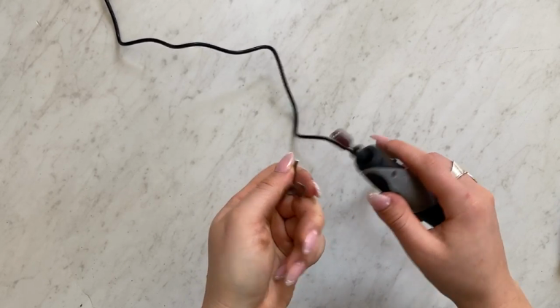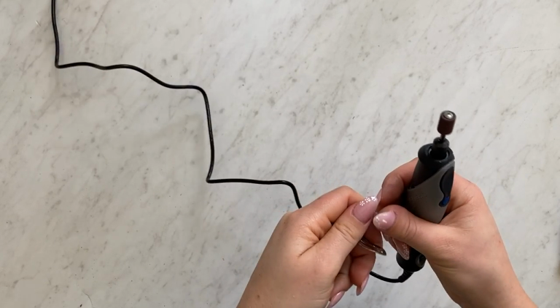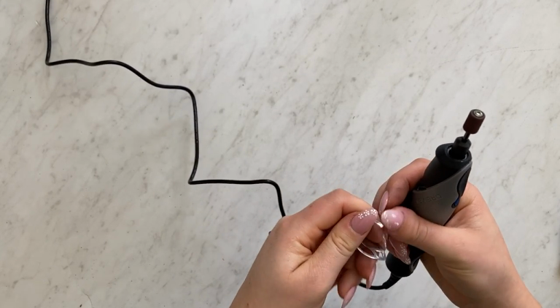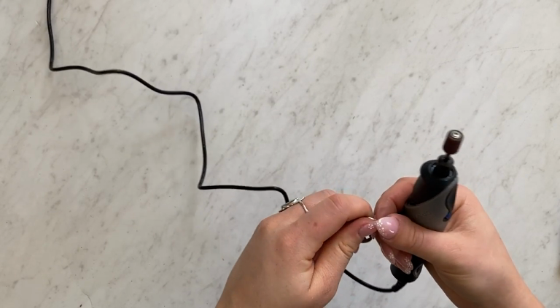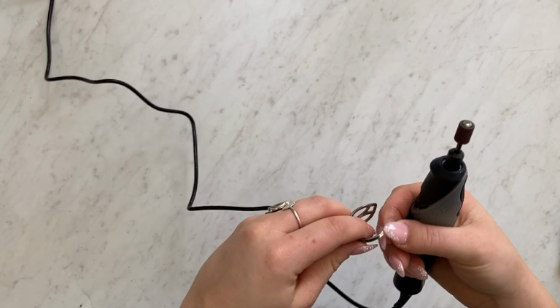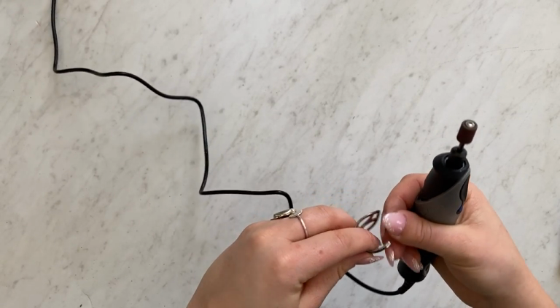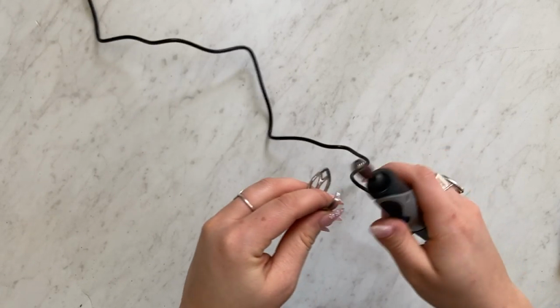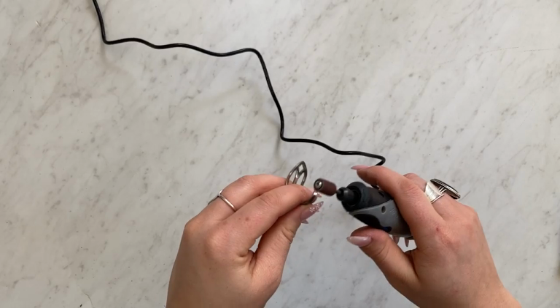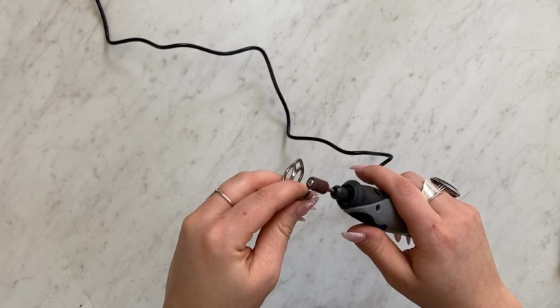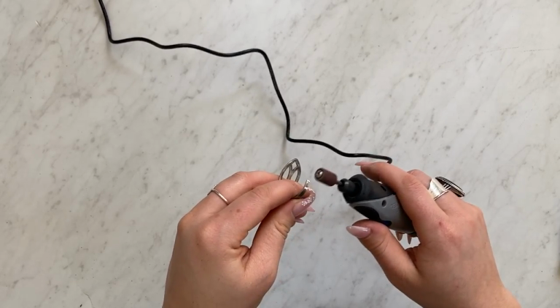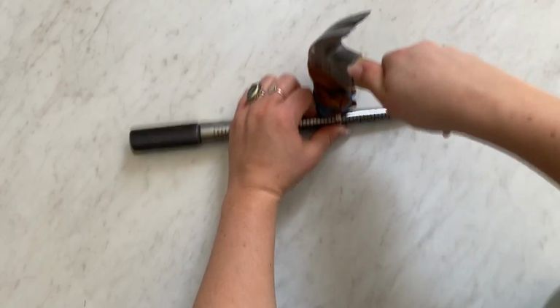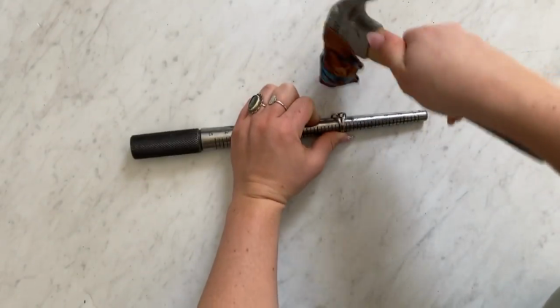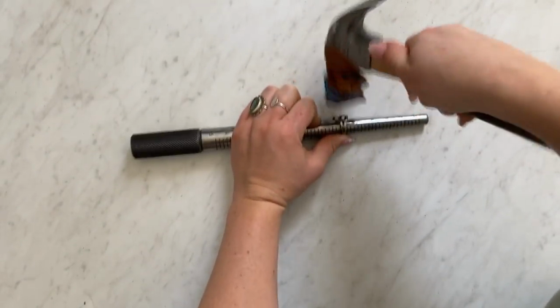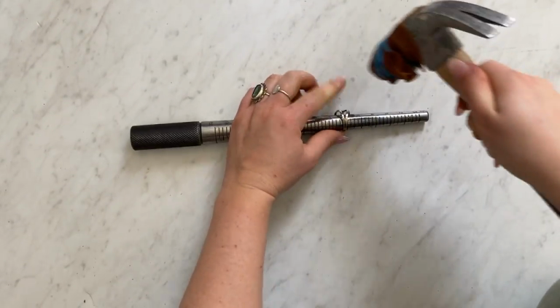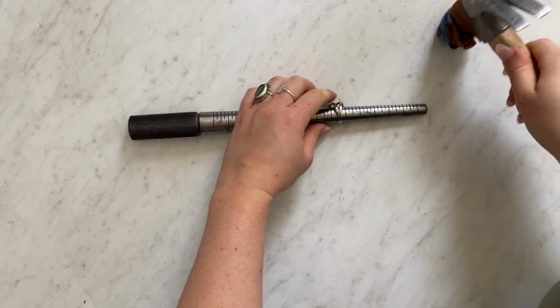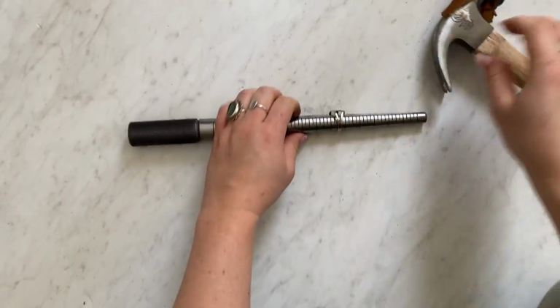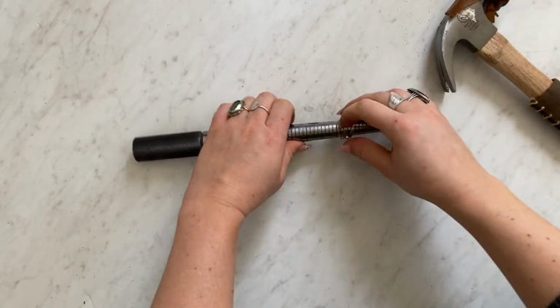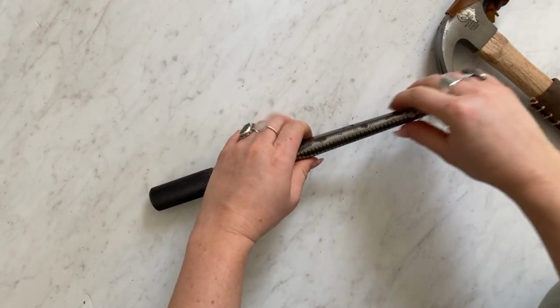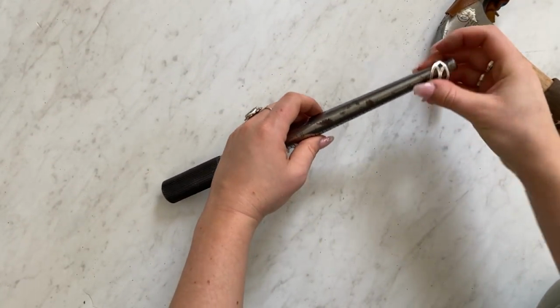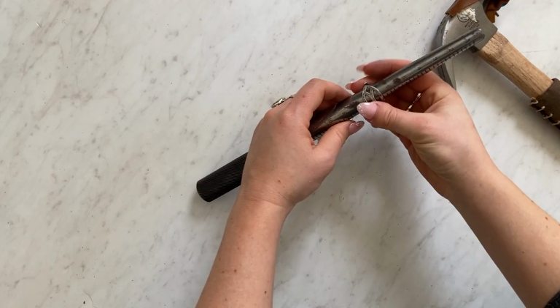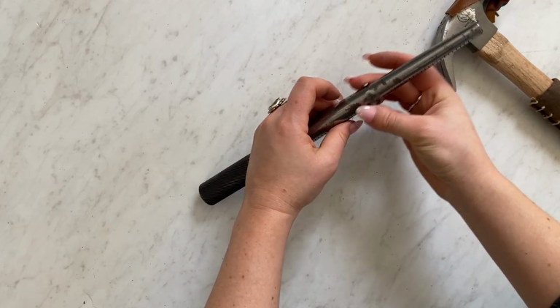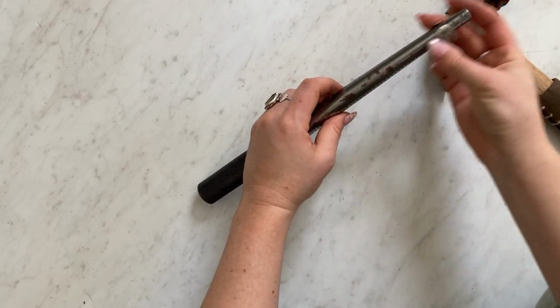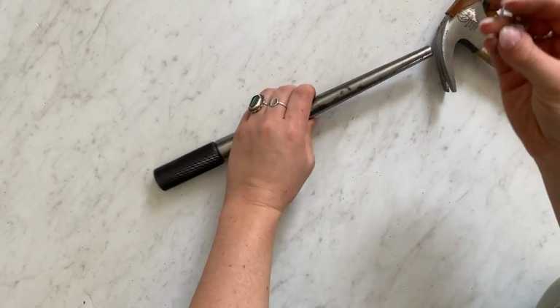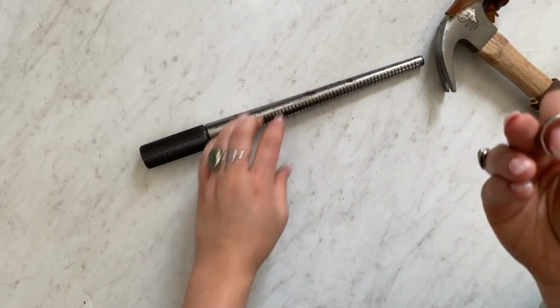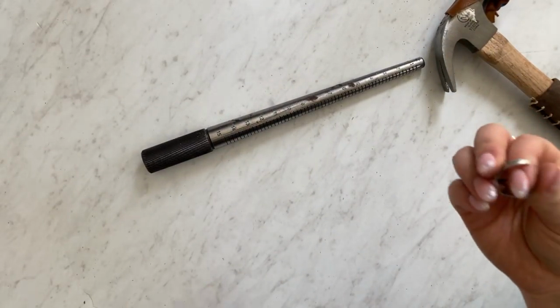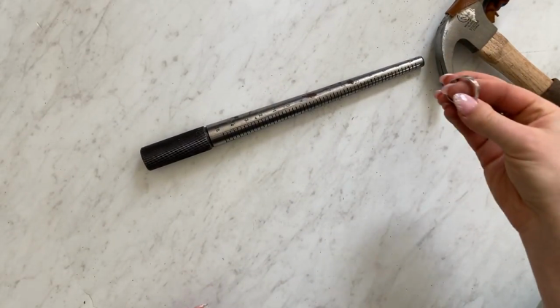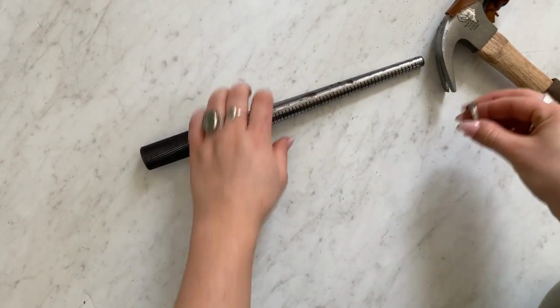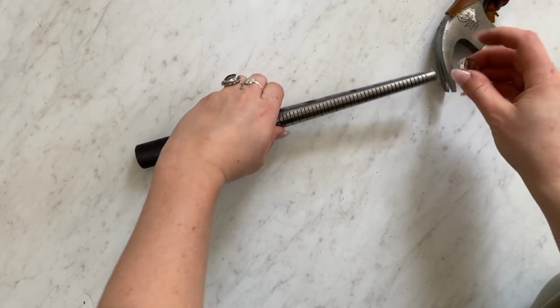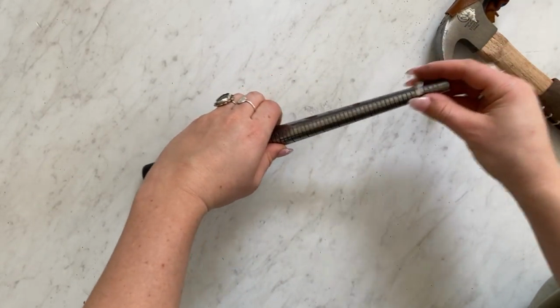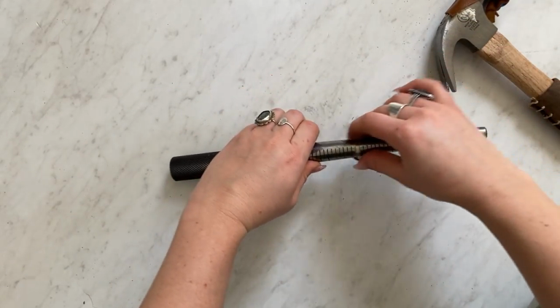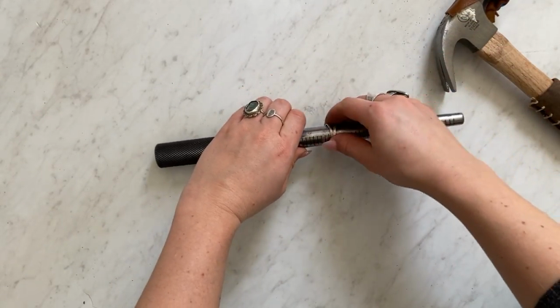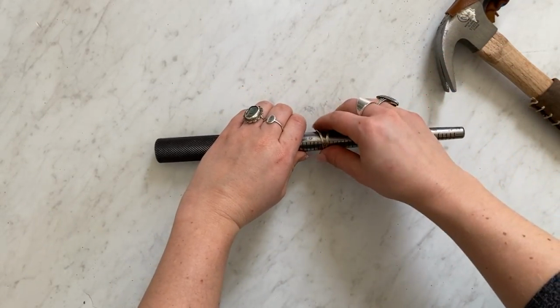Then with a bit of patience and a lot of strength you can start pounding it into a rounded shape. I like to start at a bigger size to help get it round and then you'll slowly work your way to the smaller end of the ring mandrel to get it into the size that you want.